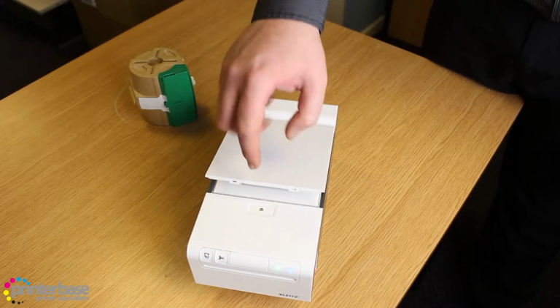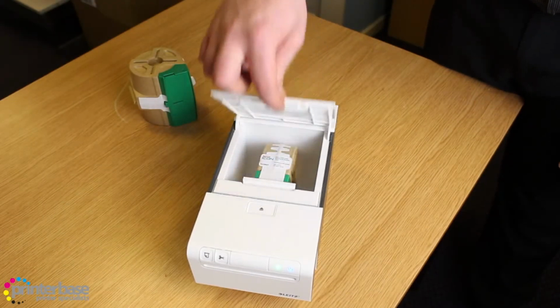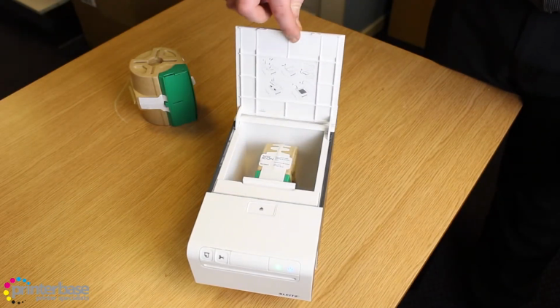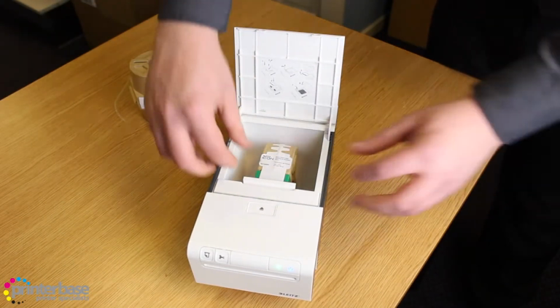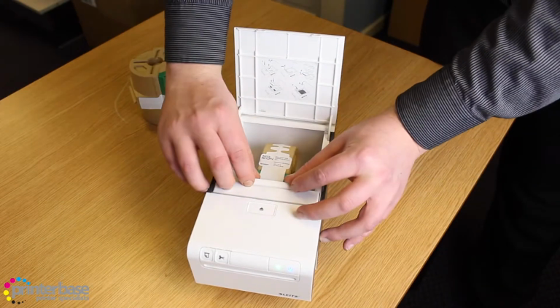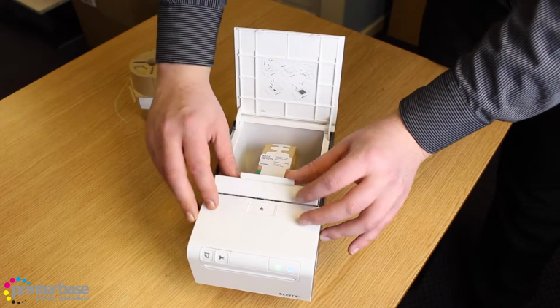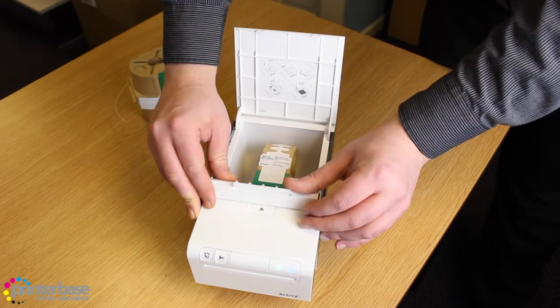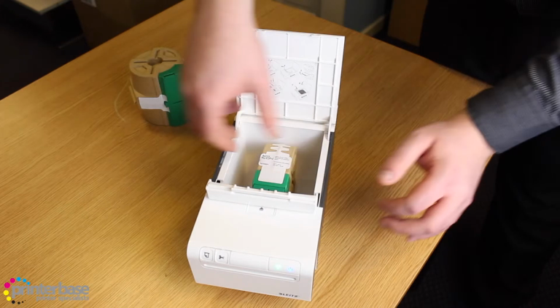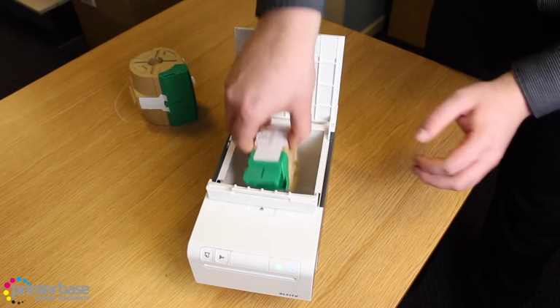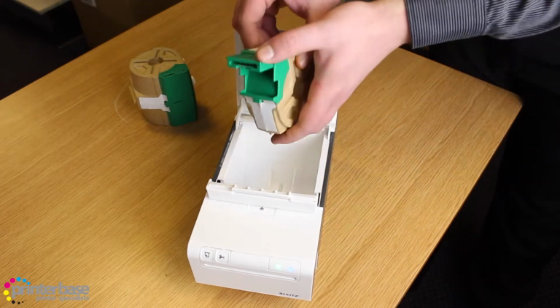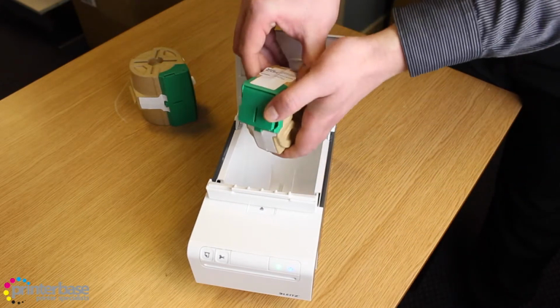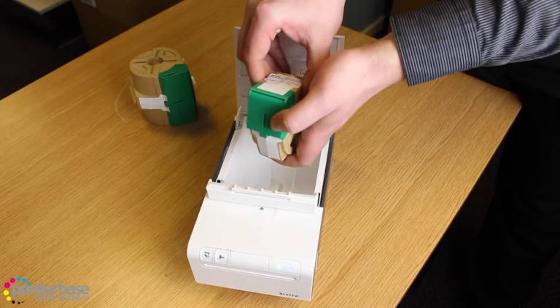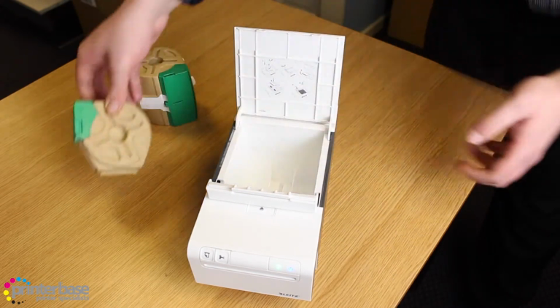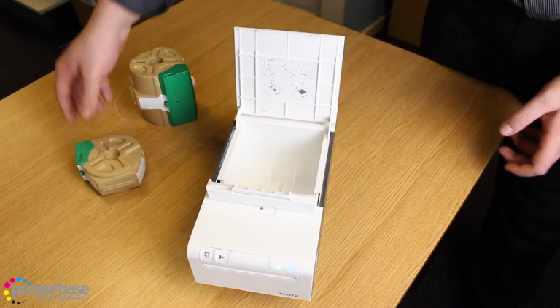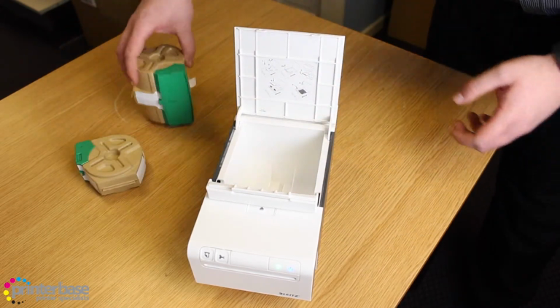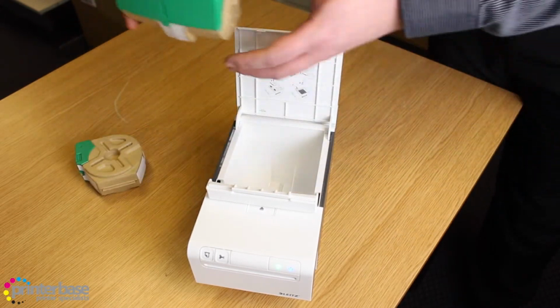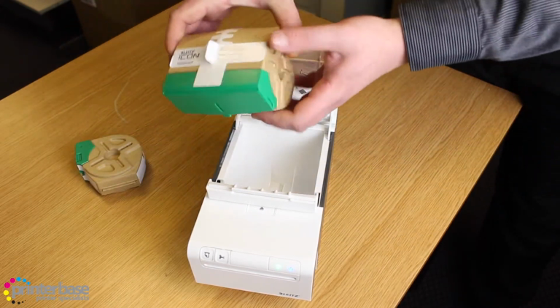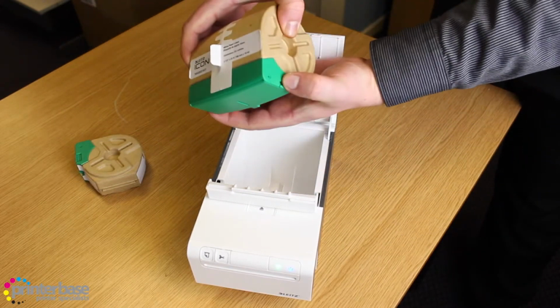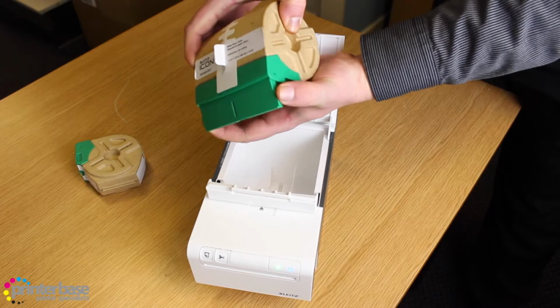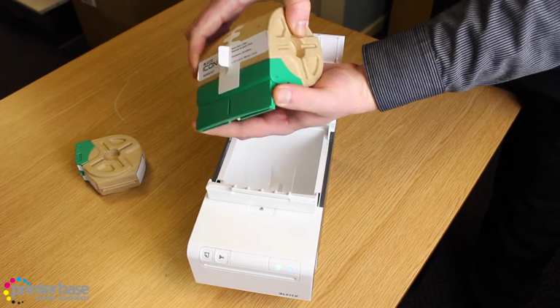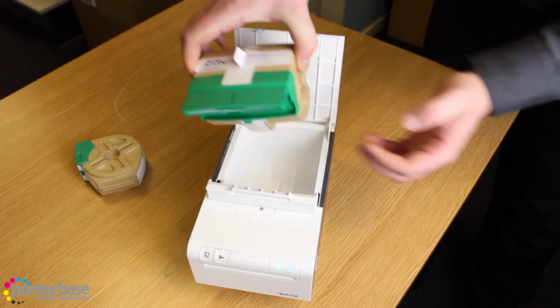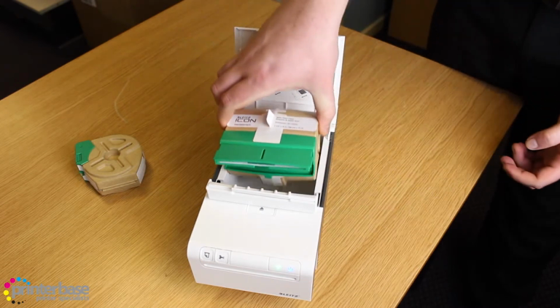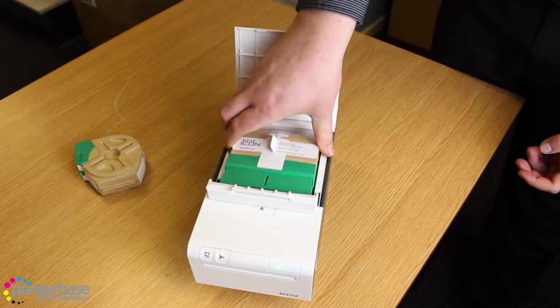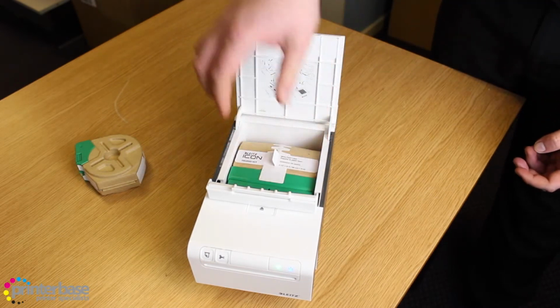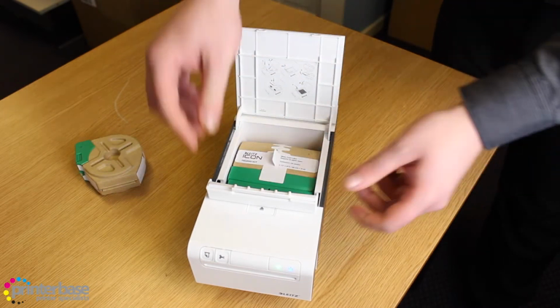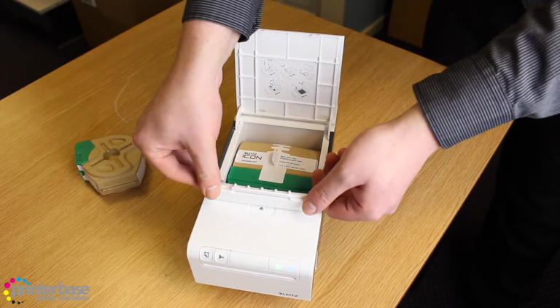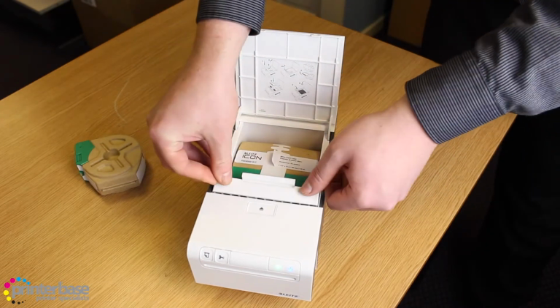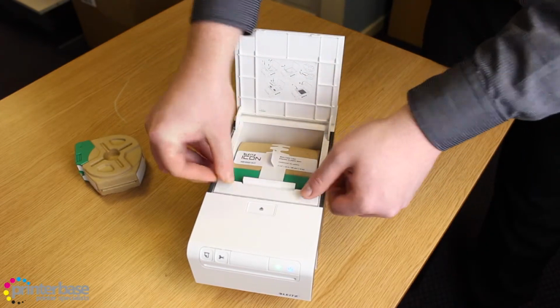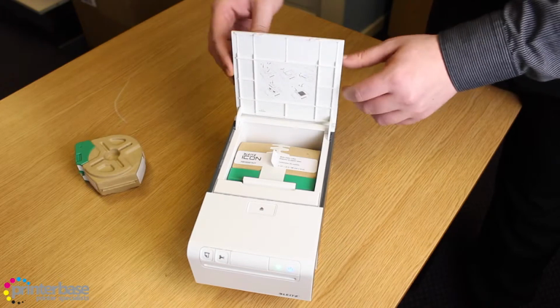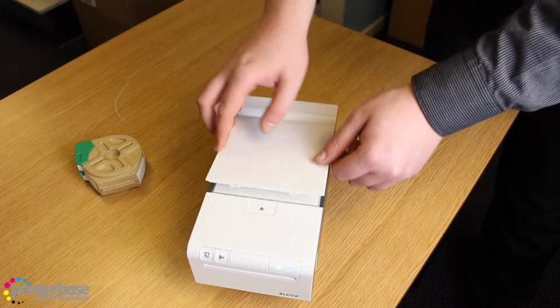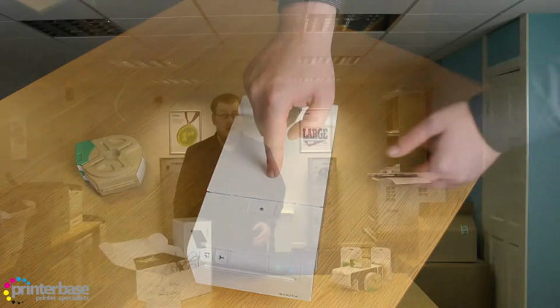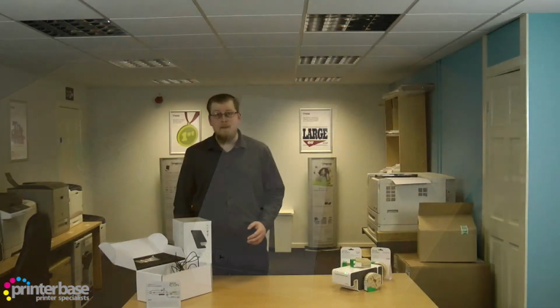Loading the machine is extremely simple thanks to the drop-in label cartridges. Simply open the lid, pop in the cartridge, close the lid and let the machine do the rest. As you're not touching the media whilst you're loading in the cartridge, there's less likely to be any marks or creases on the paper.